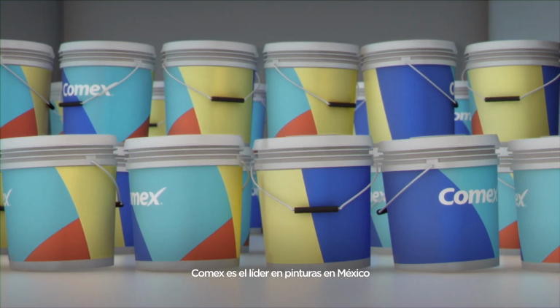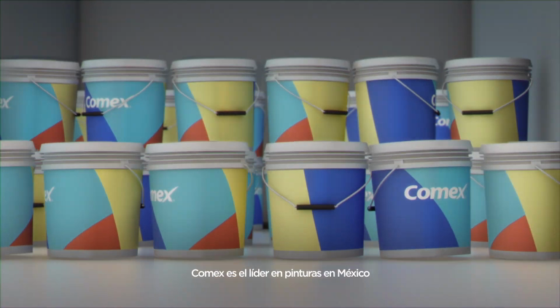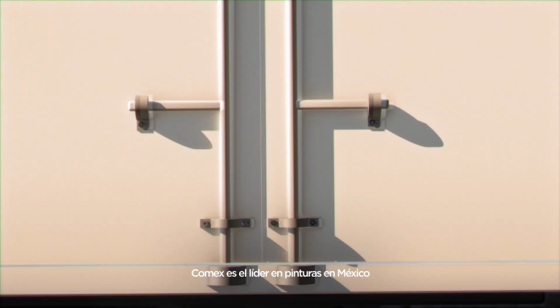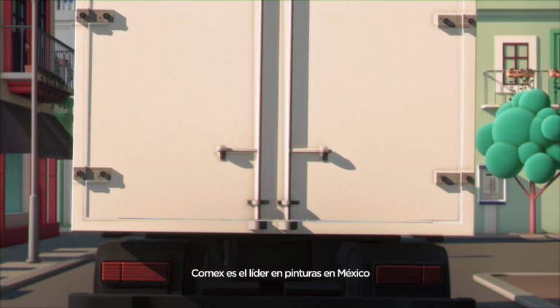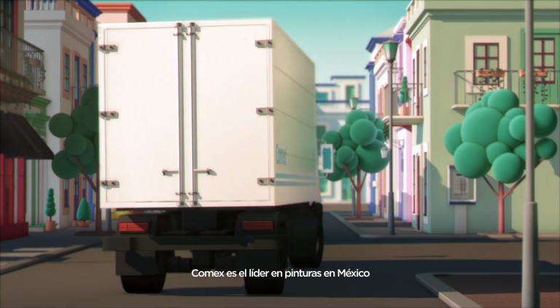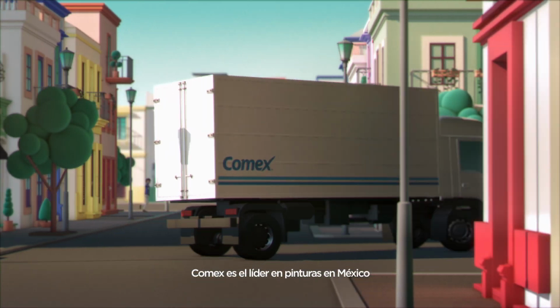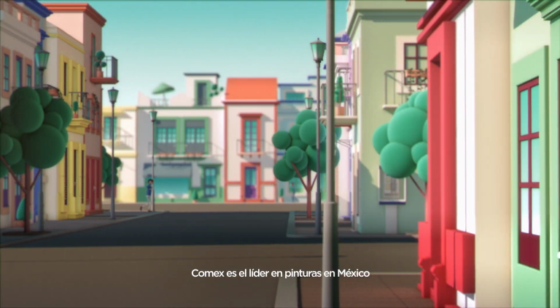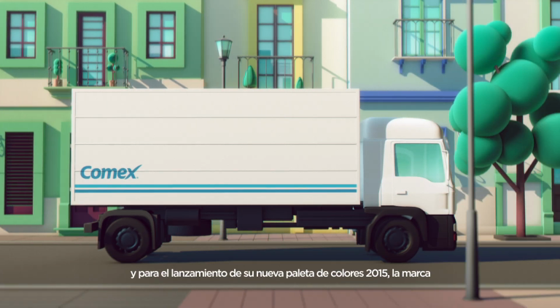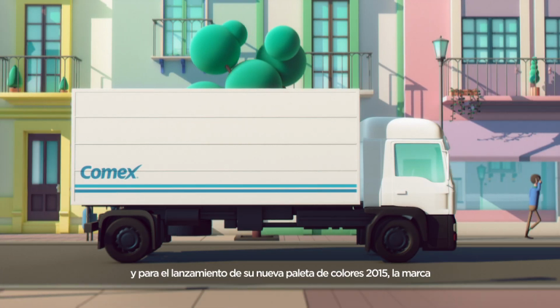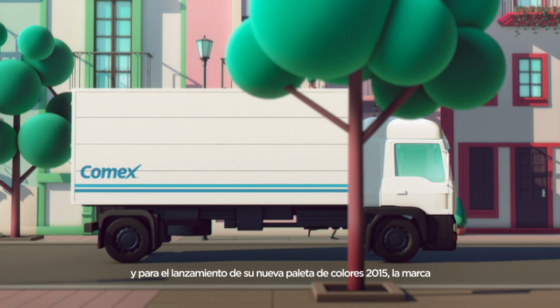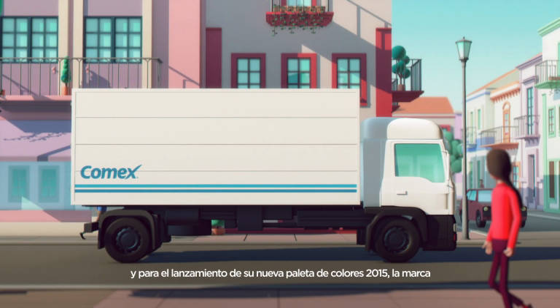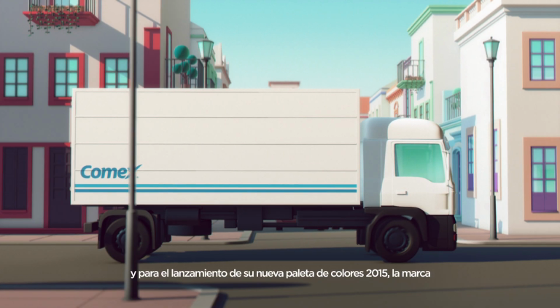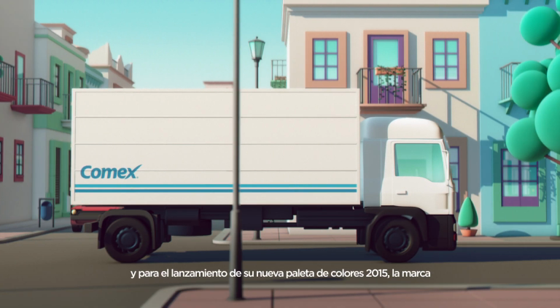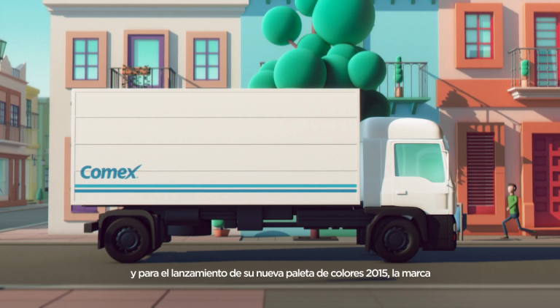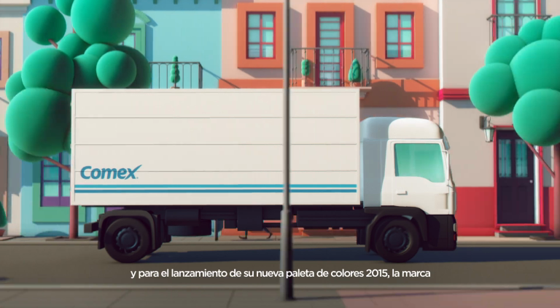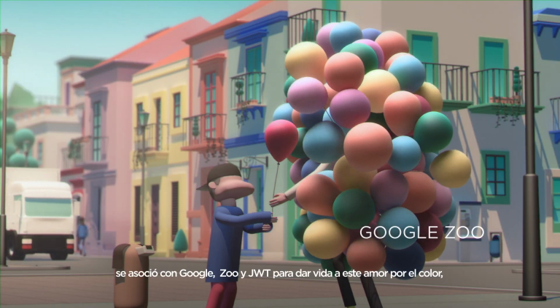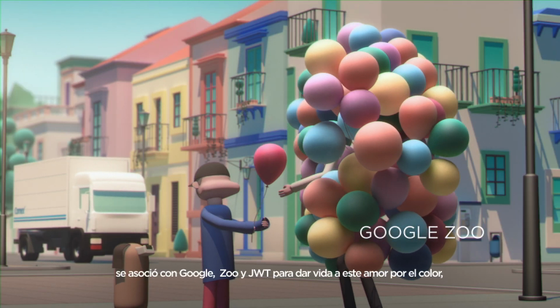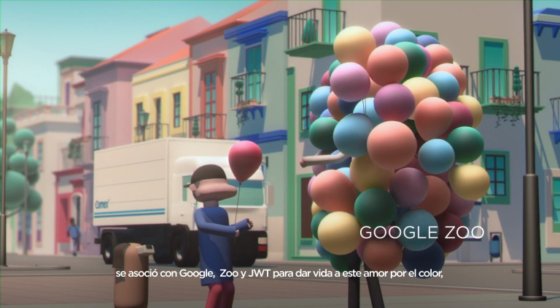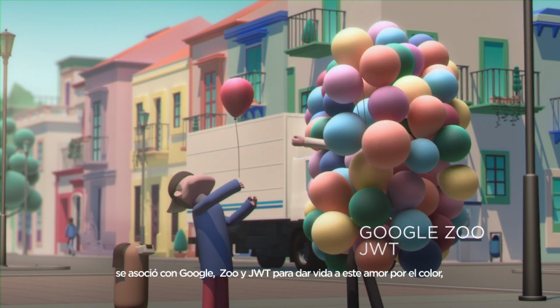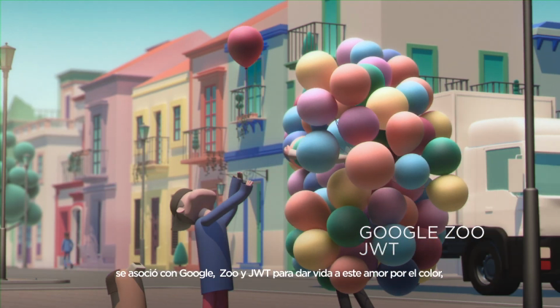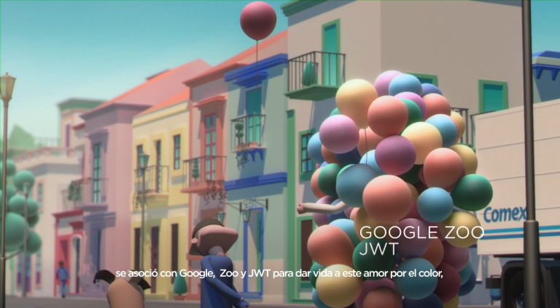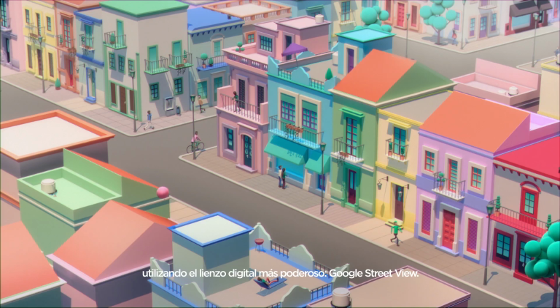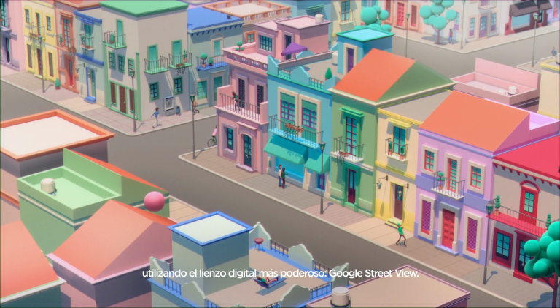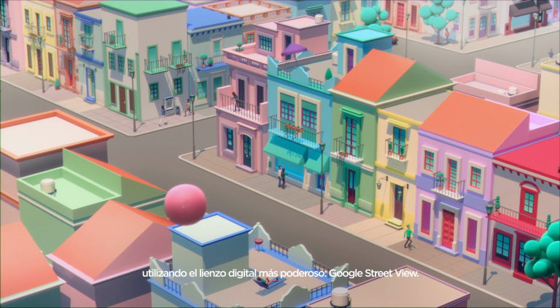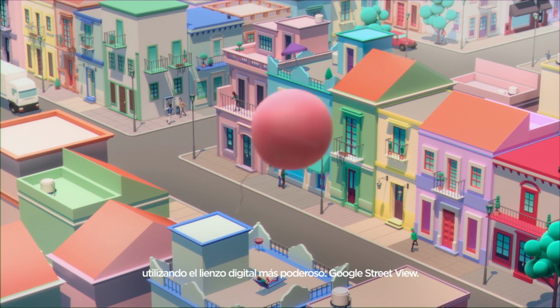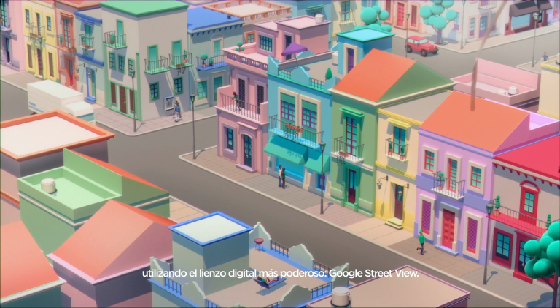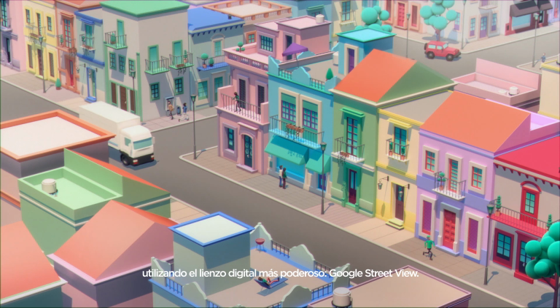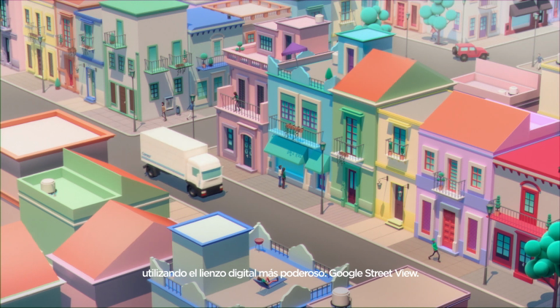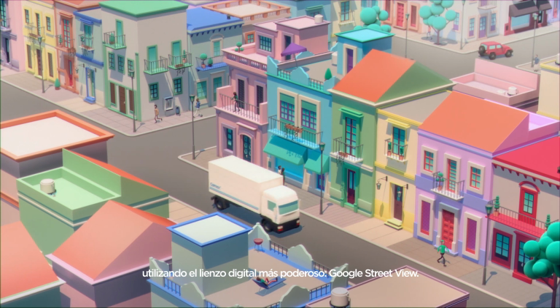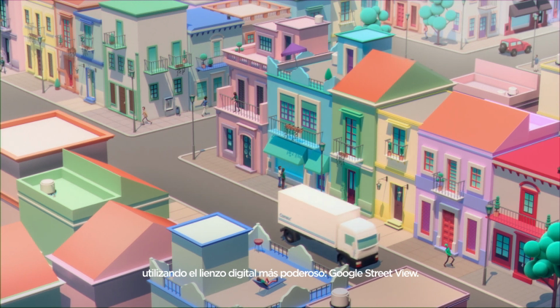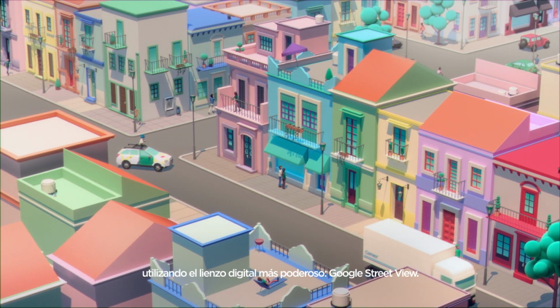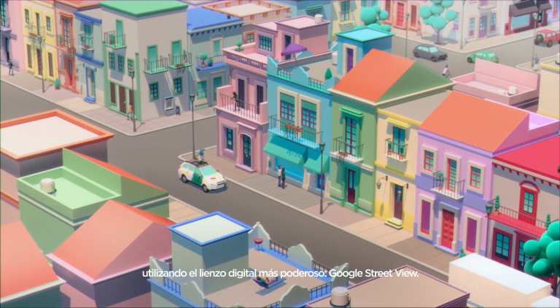GOMEX is Mexico's number one paint store. That's why for the launch of its 2015 new color palette, Google Zoo partnered with JWT to bring to life their love for color, using the most powerful digital canvas, Google Street View.